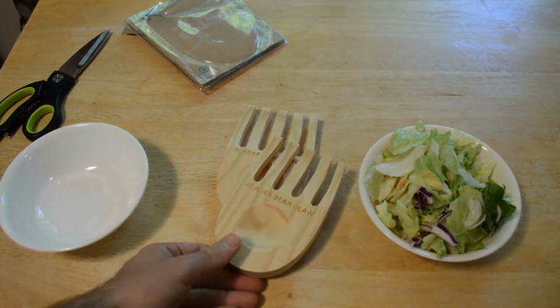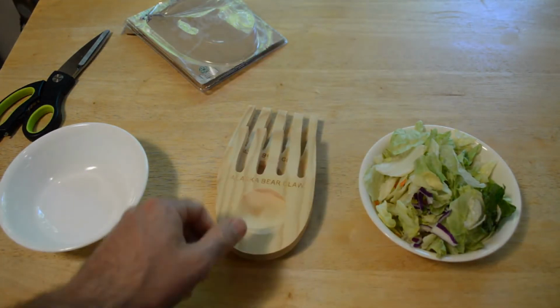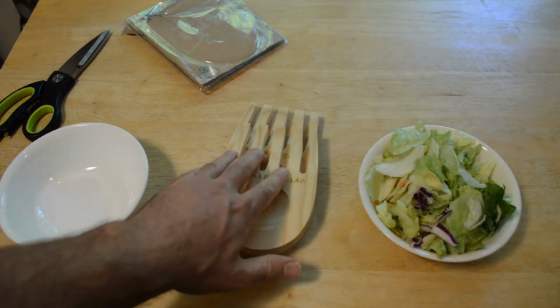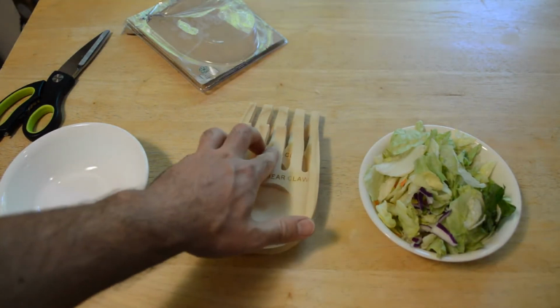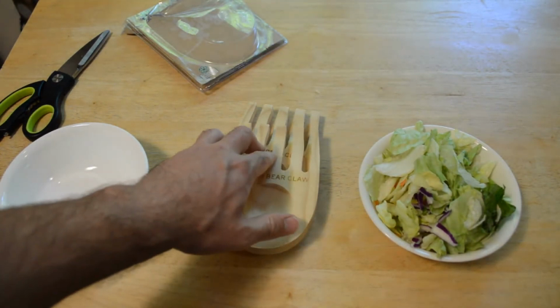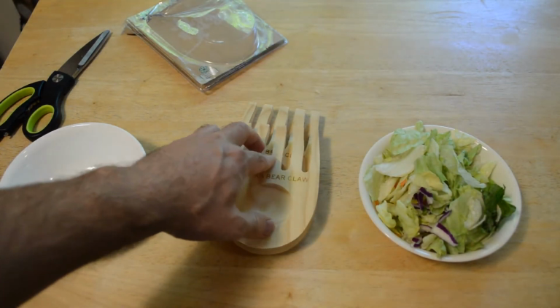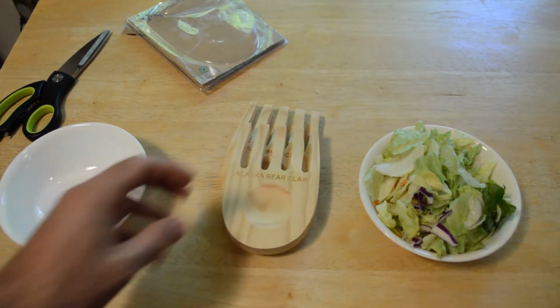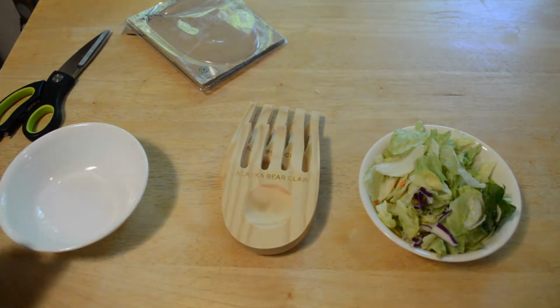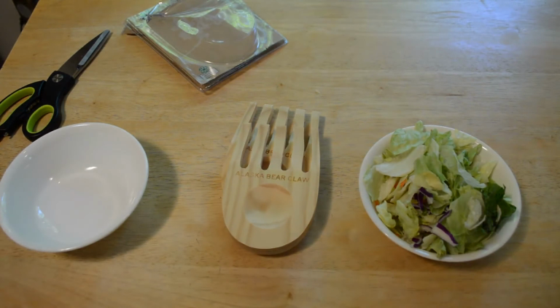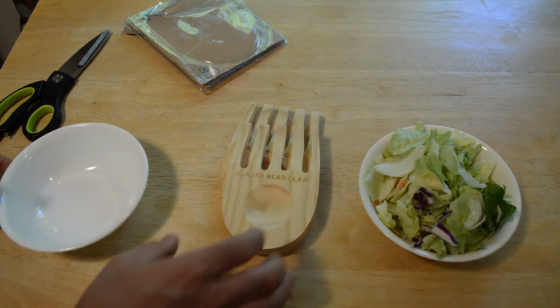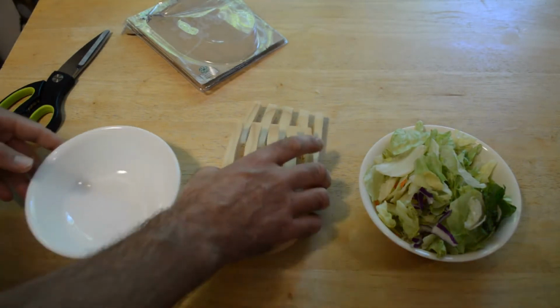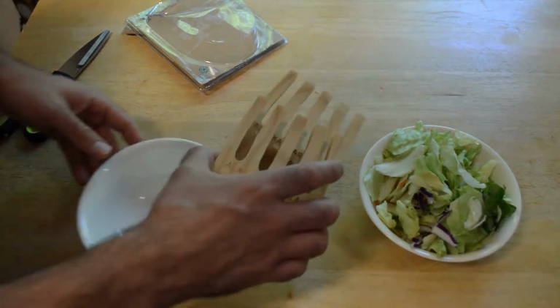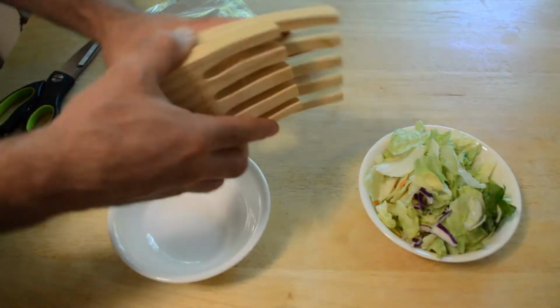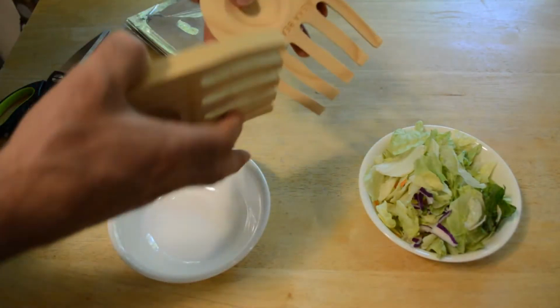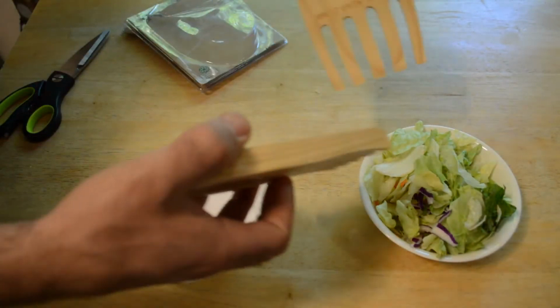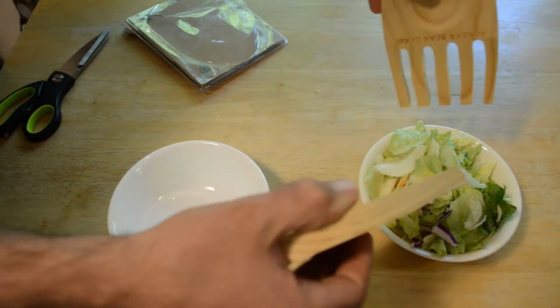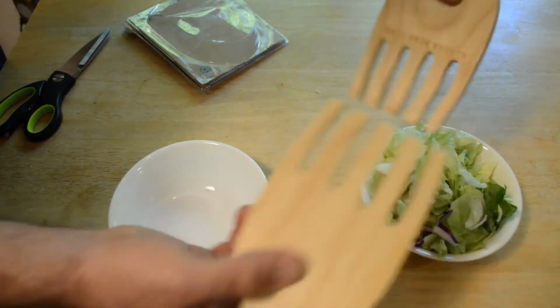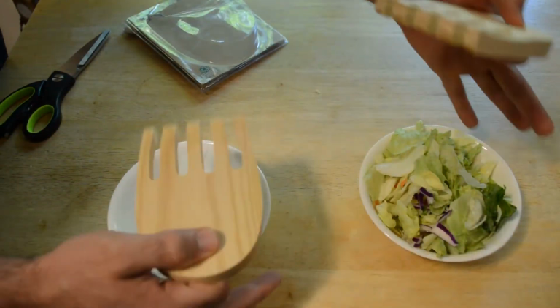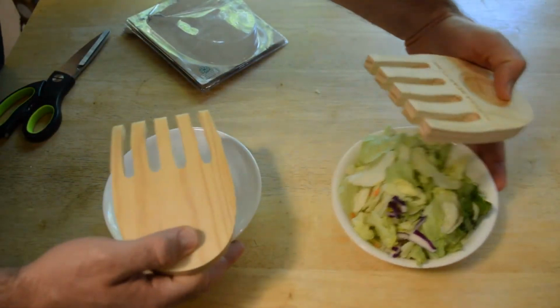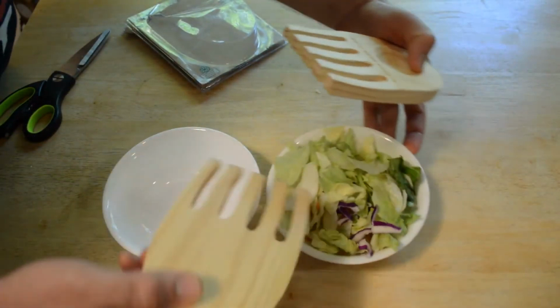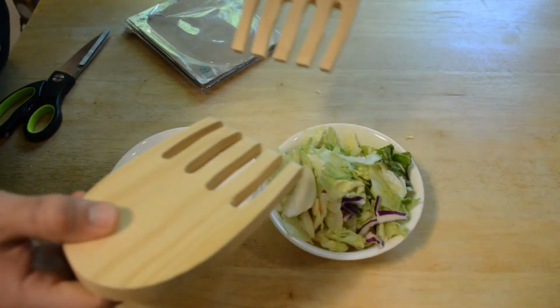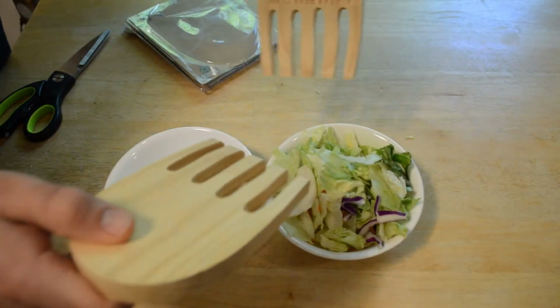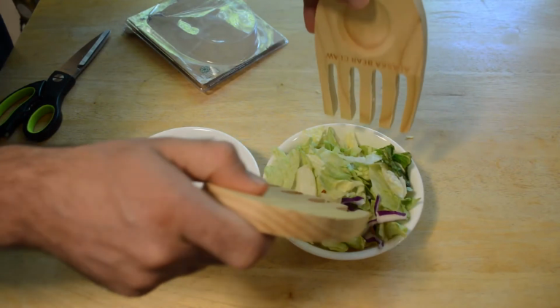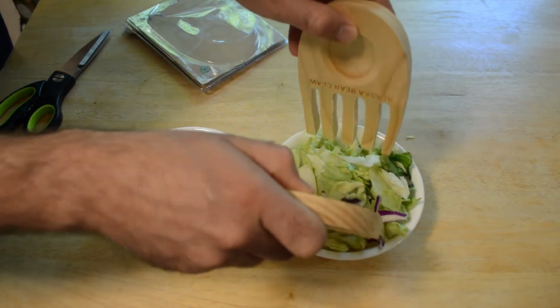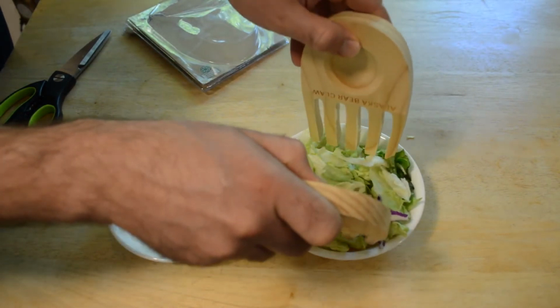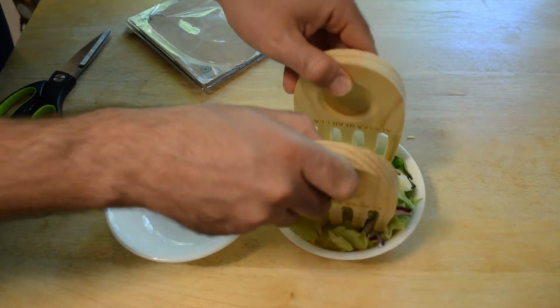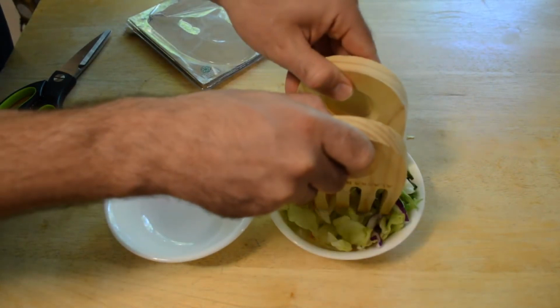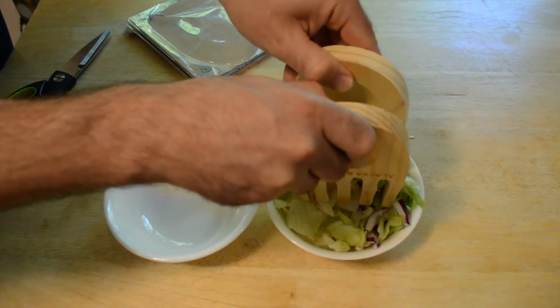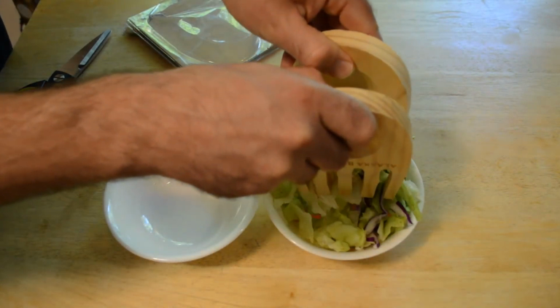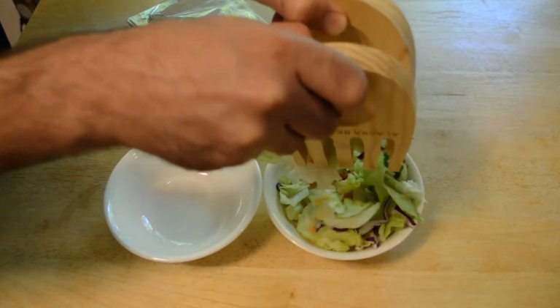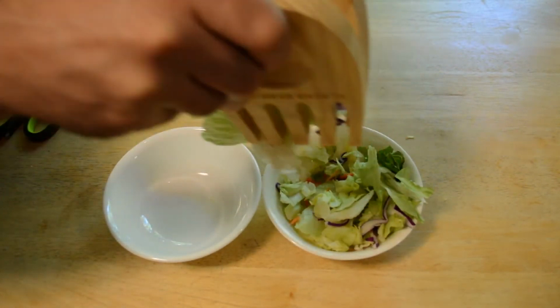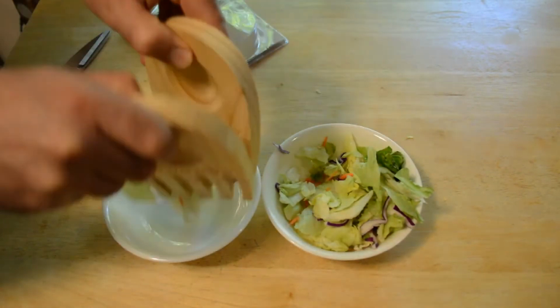If you buy these you probably want to do a little sanding, especially right here. So let's see if they actually work — let's test these bear claws out. Here we go, Alaska bear claw test — look at that!